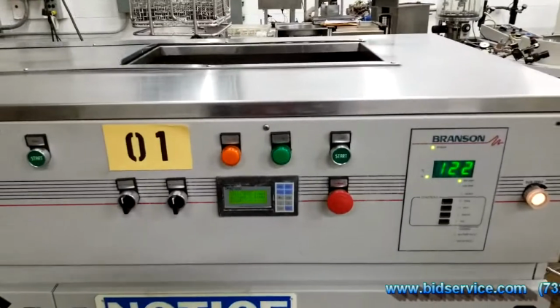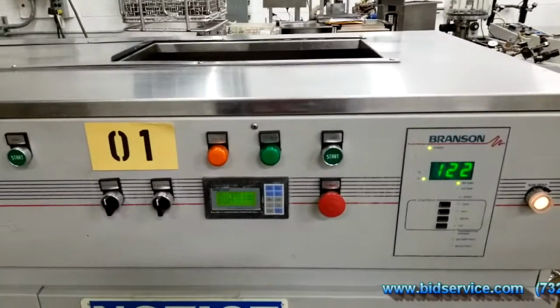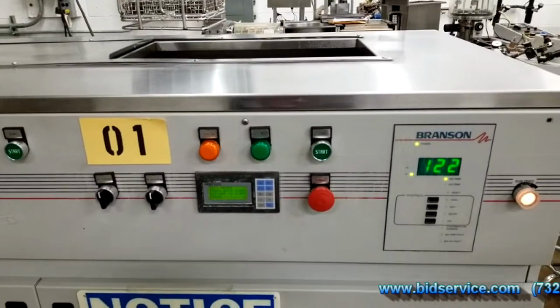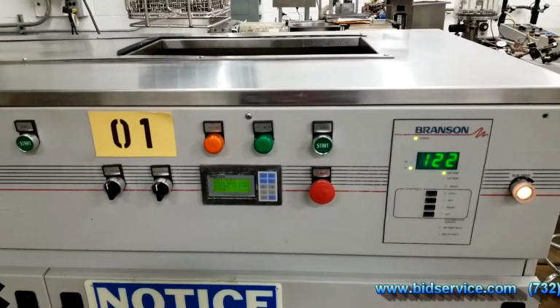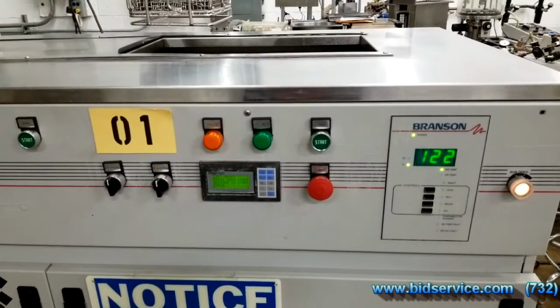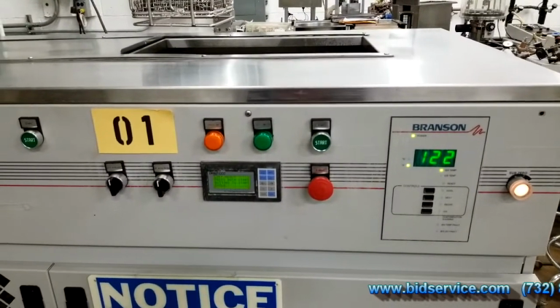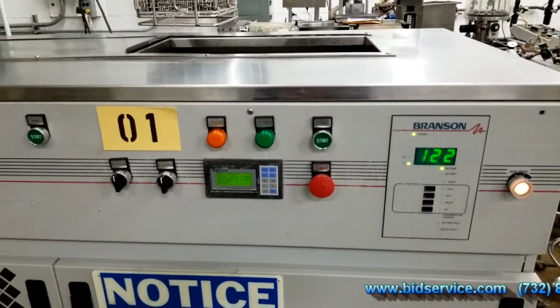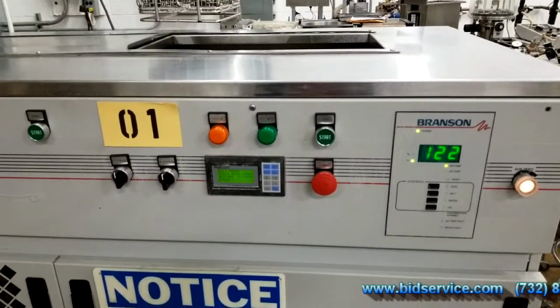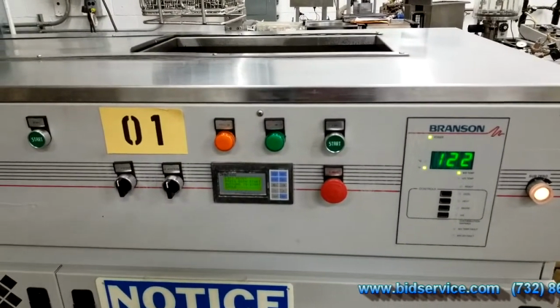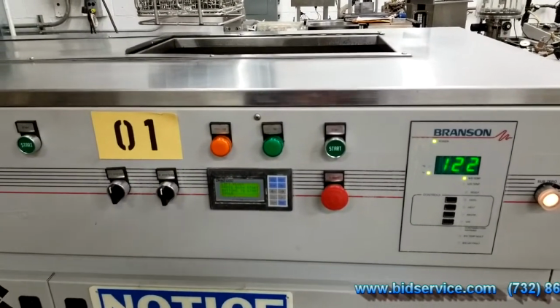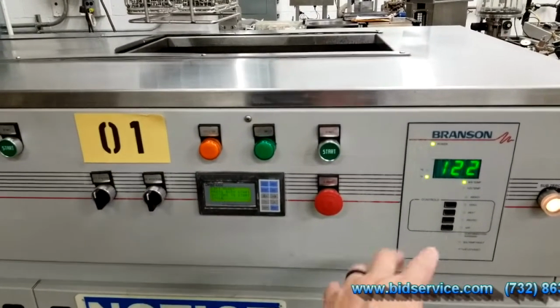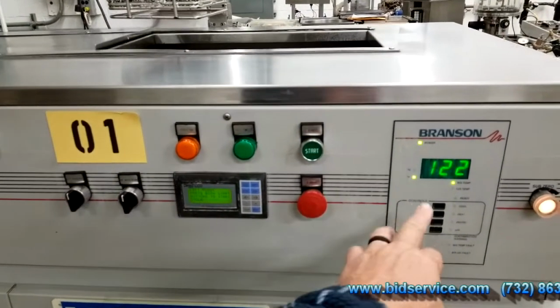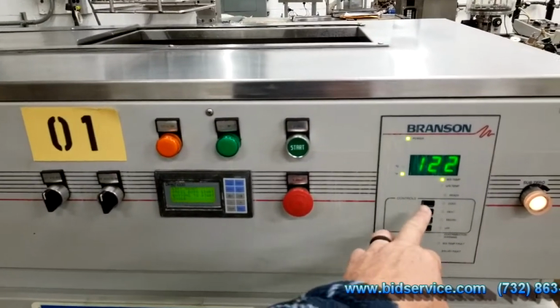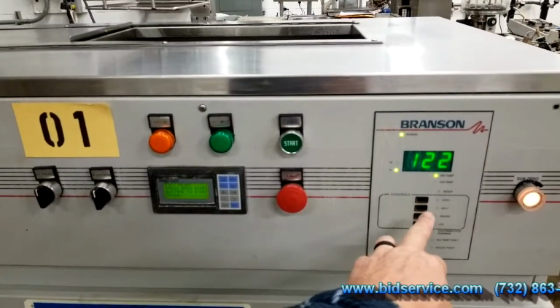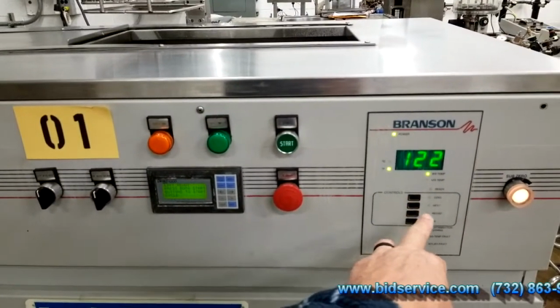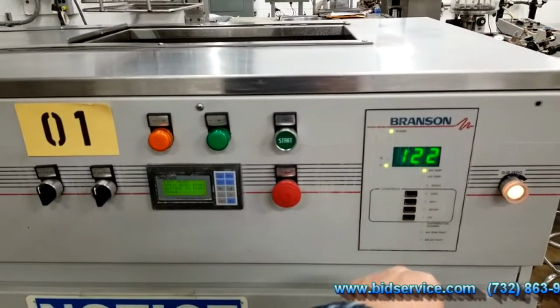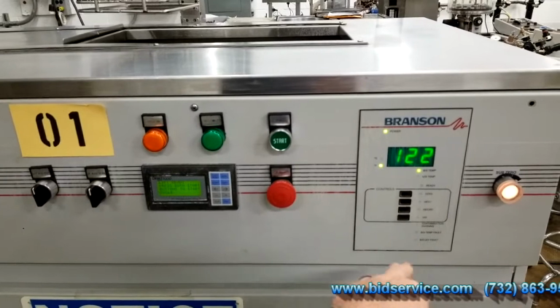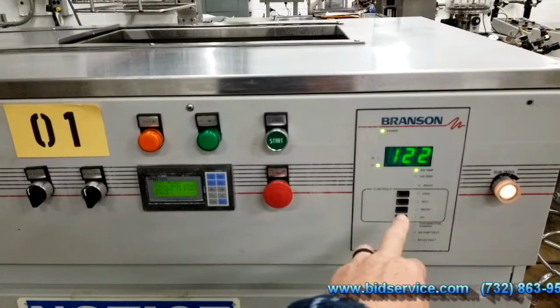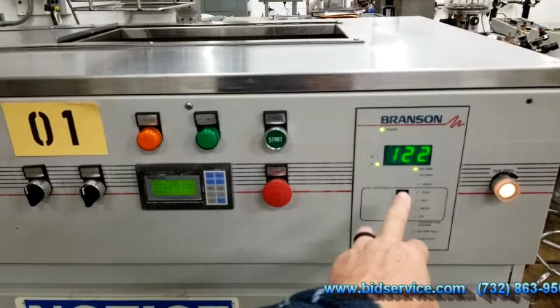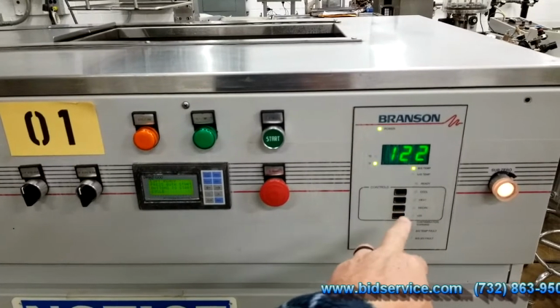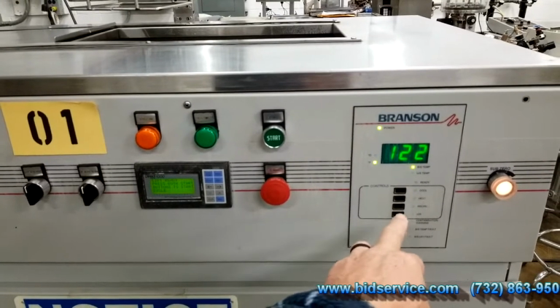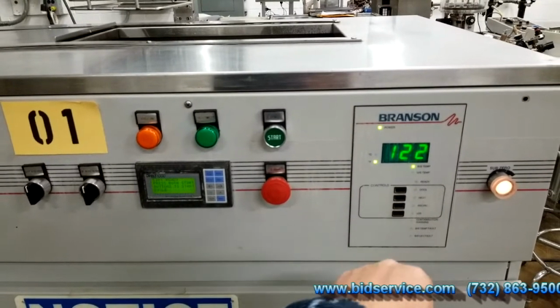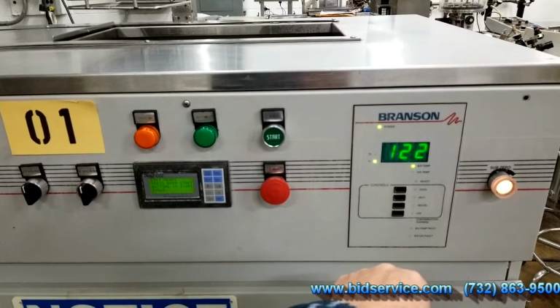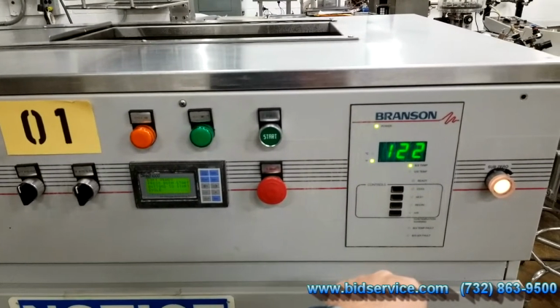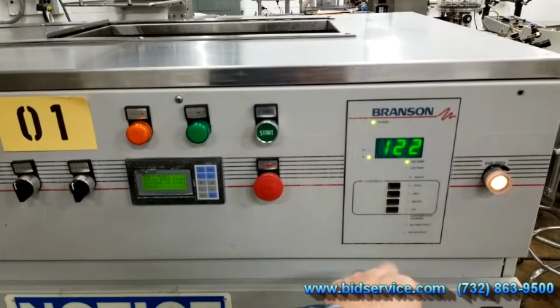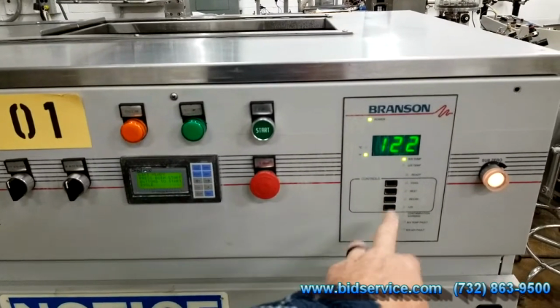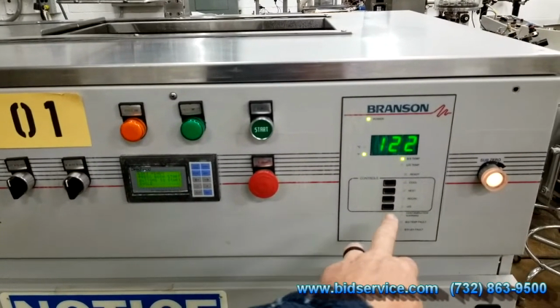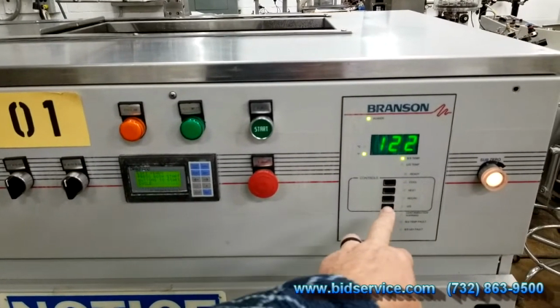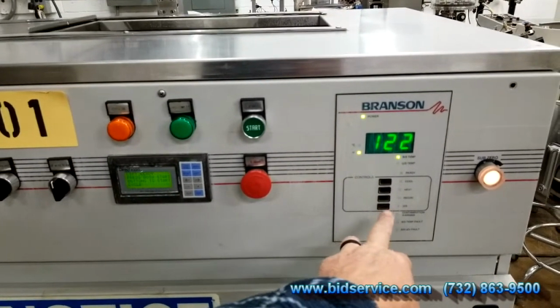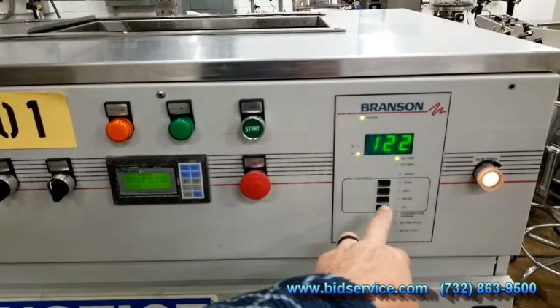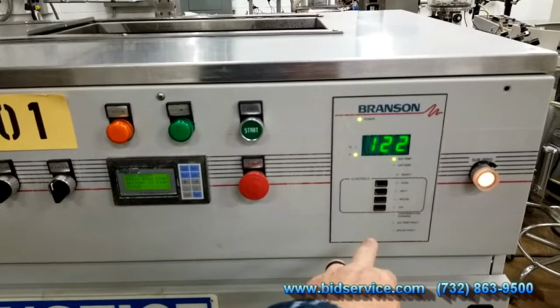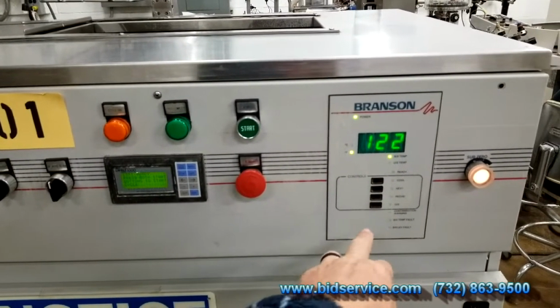Here is the front panel. This right here will control your coolant, your heater, your circulator pump, and your ultrasonics.